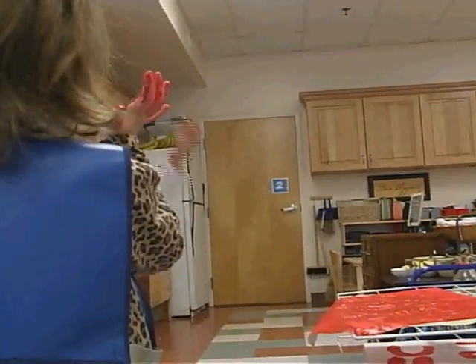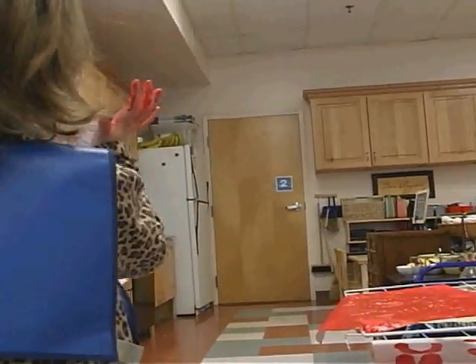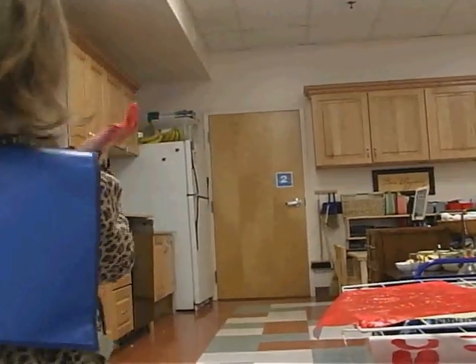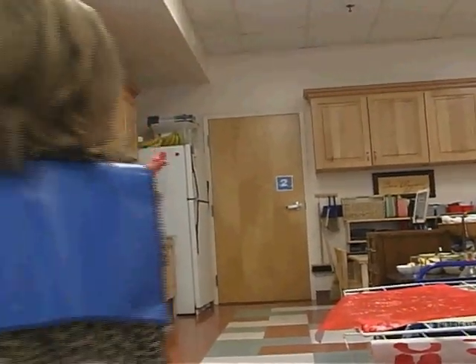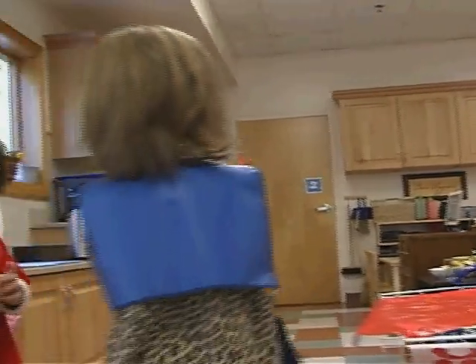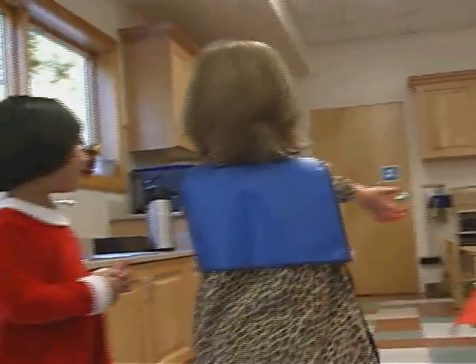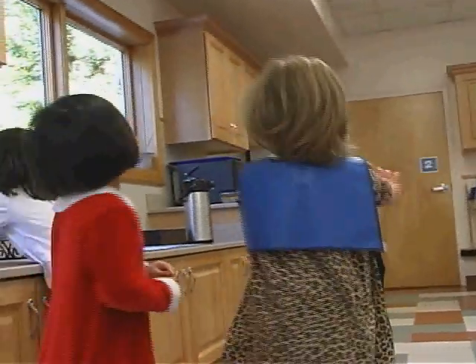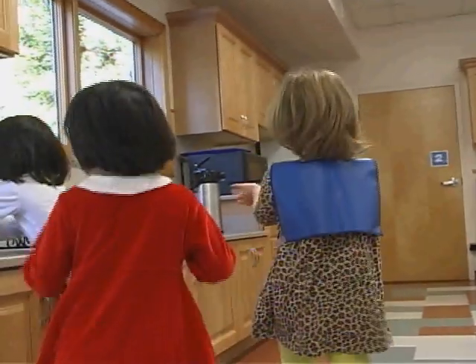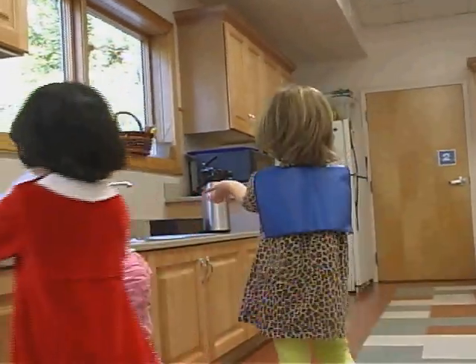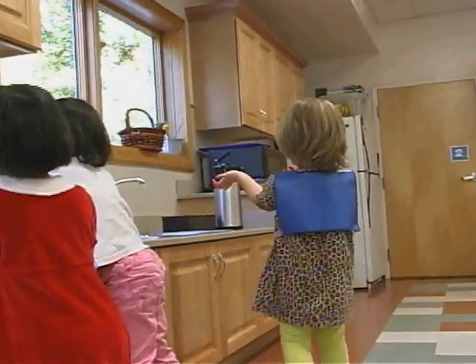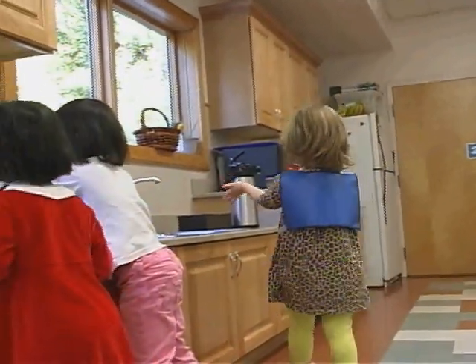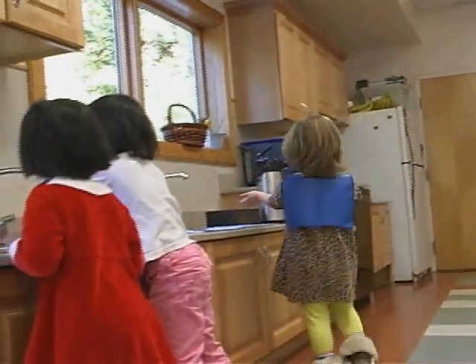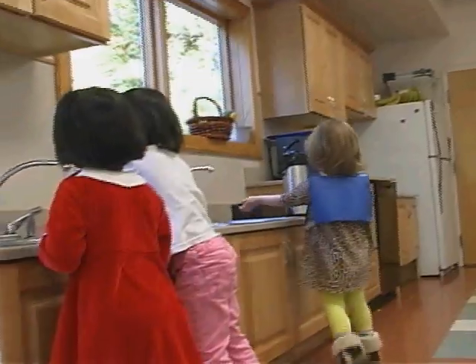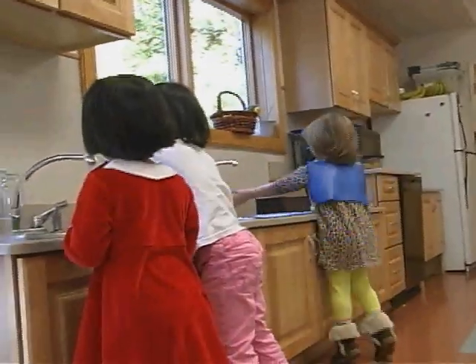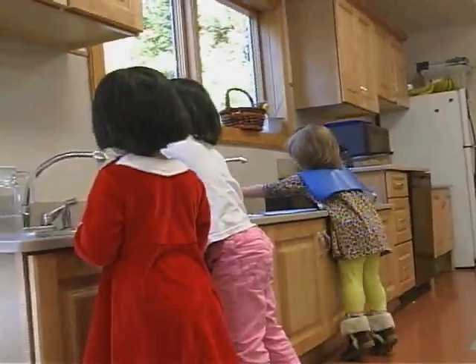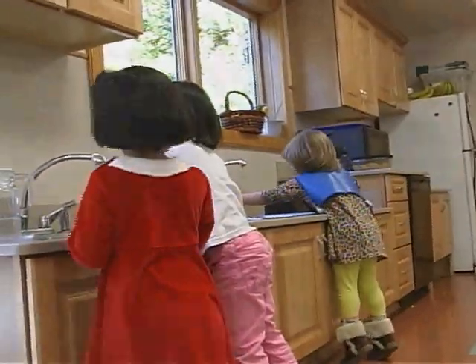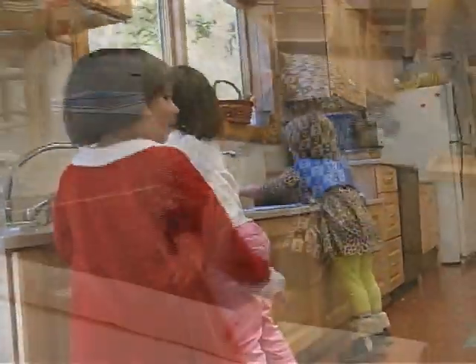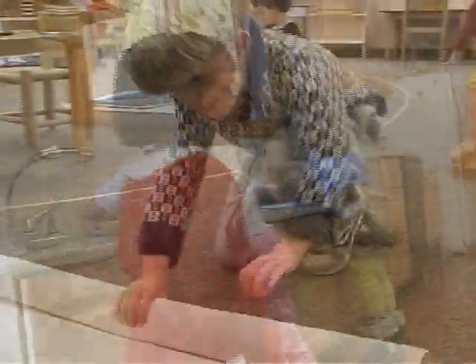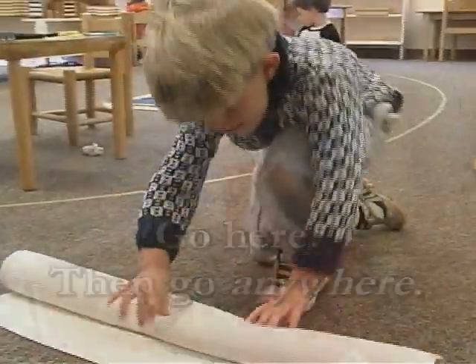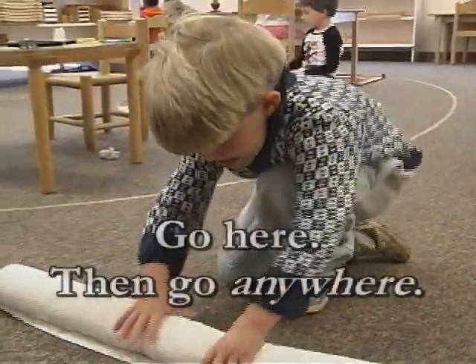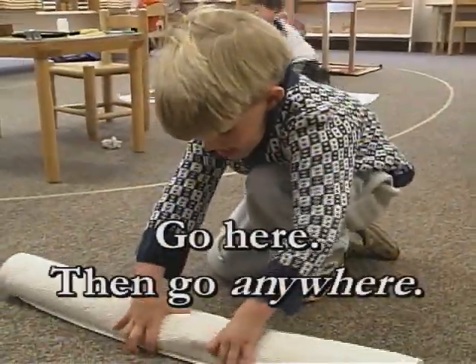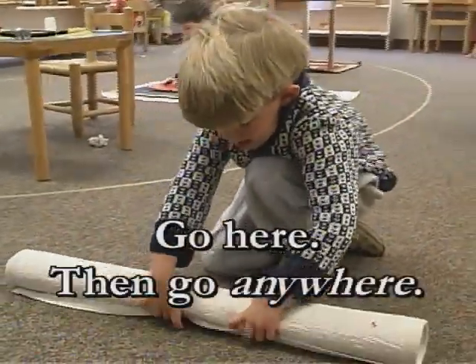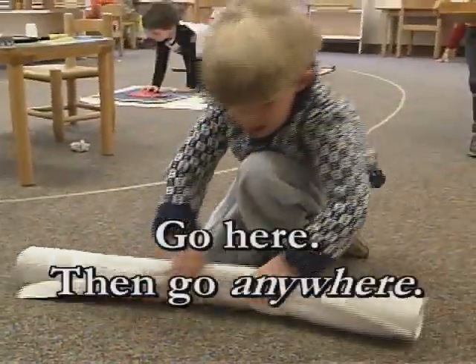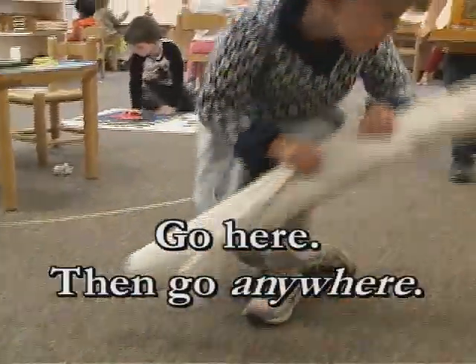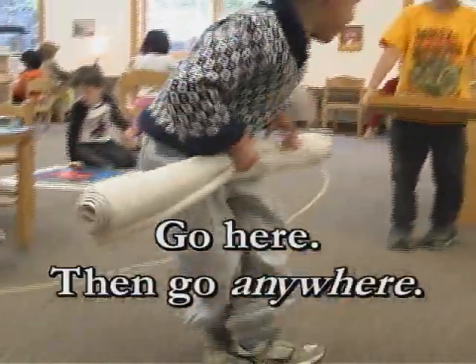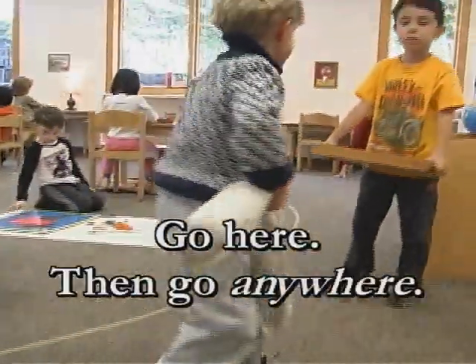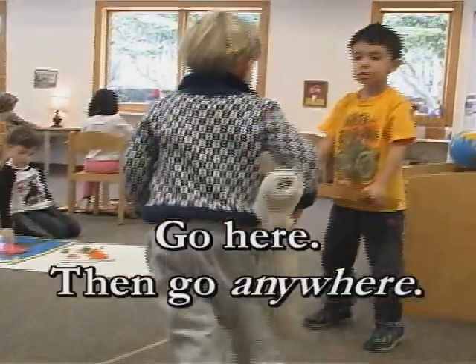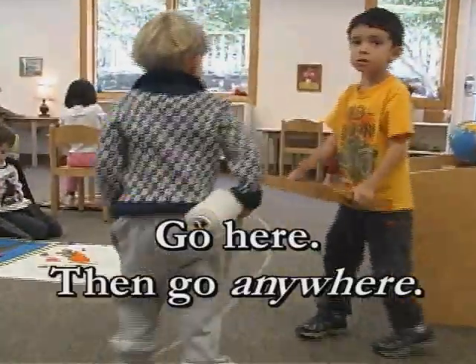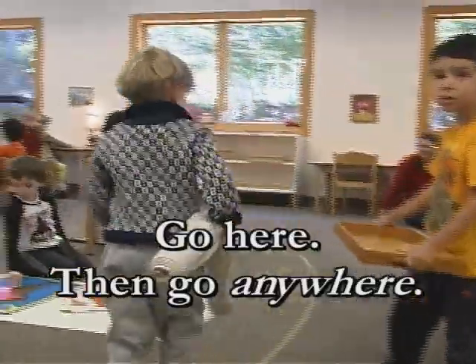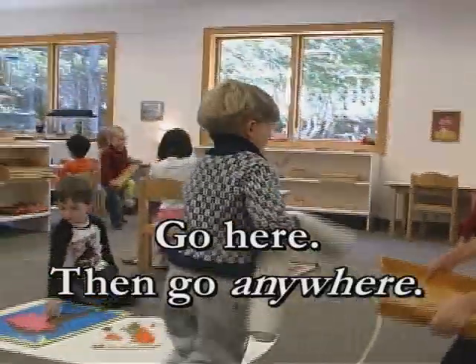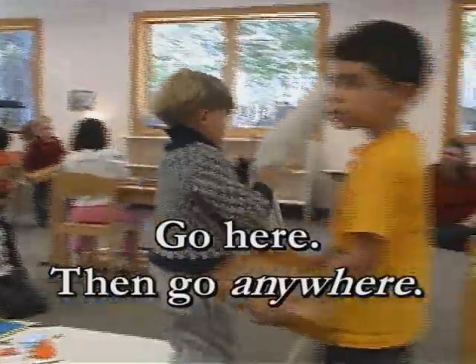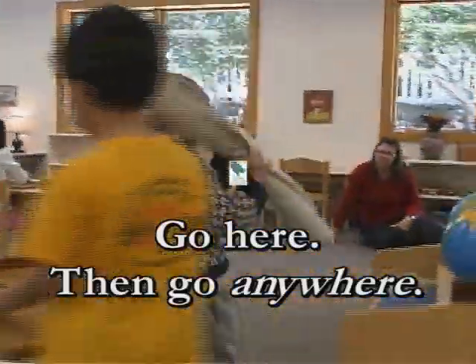And then we were actually able to go to the High Museum and see it for themselves. It was wonderful because you'd have these five-year-olds going up and going, 'I see a Jackson Pollock! Oh, there's a Monet!'